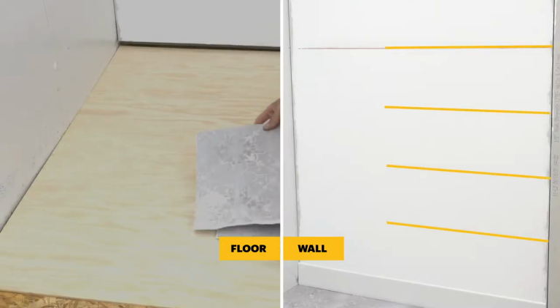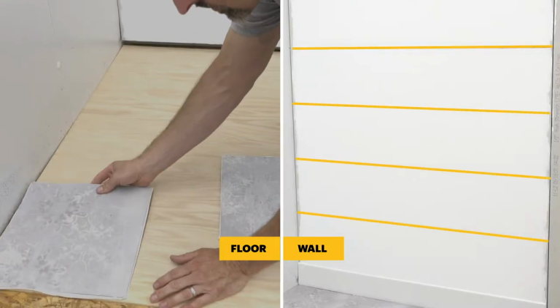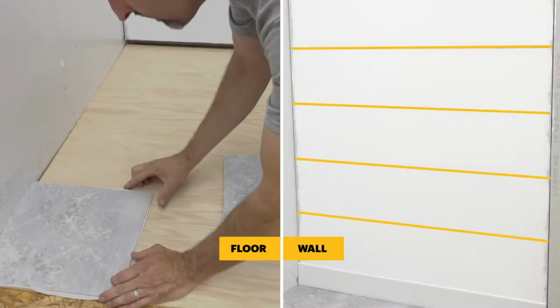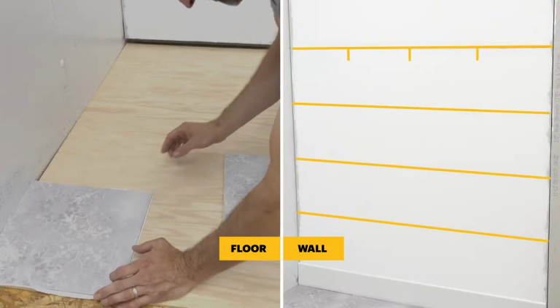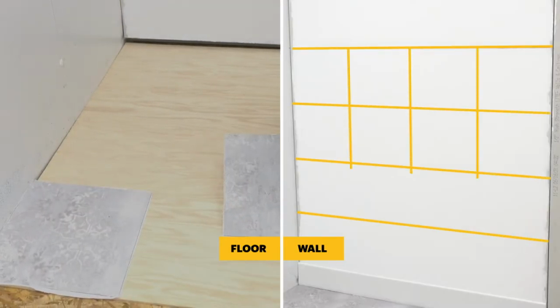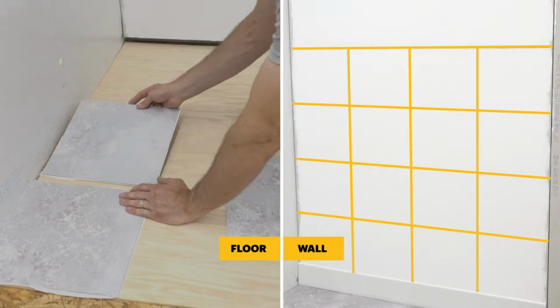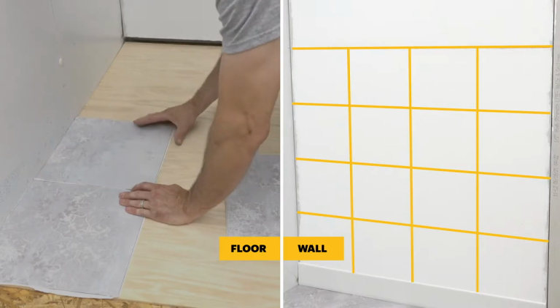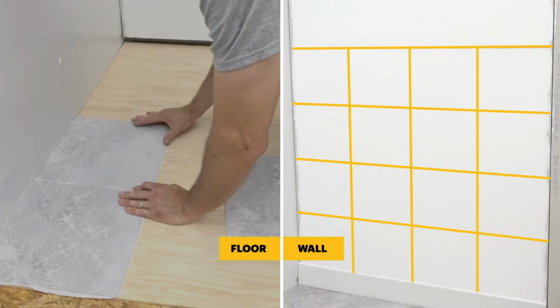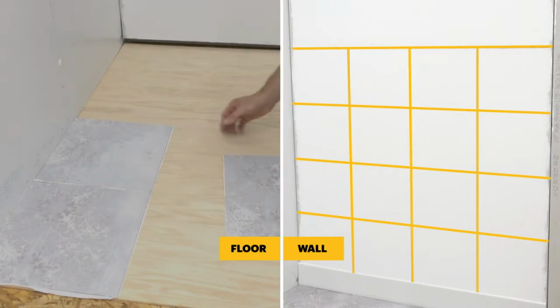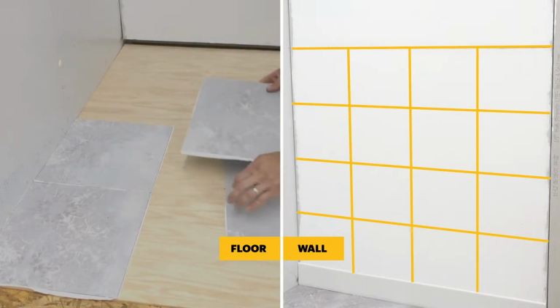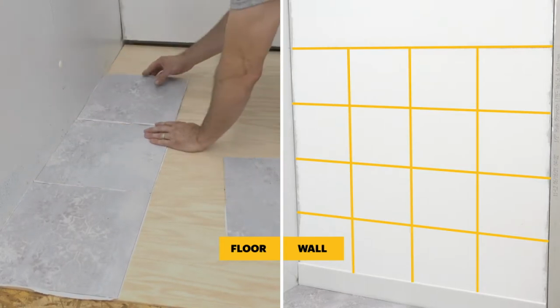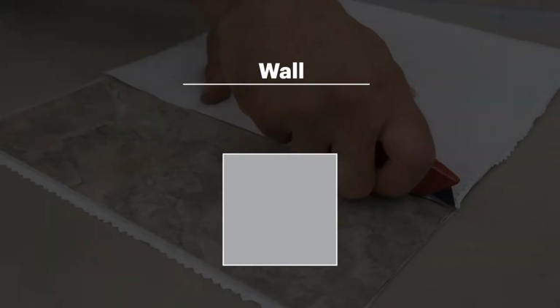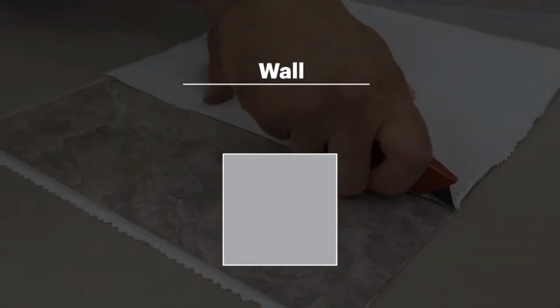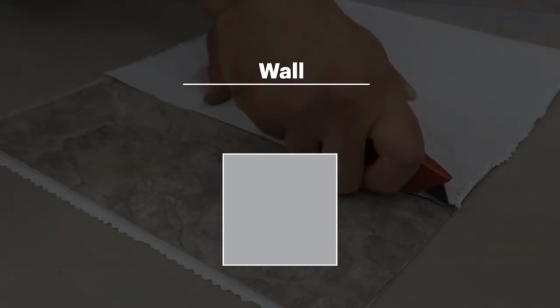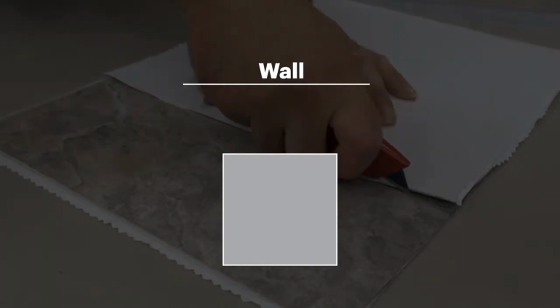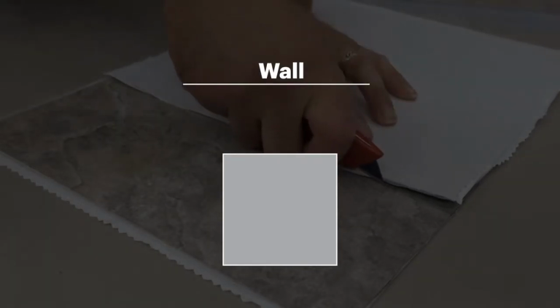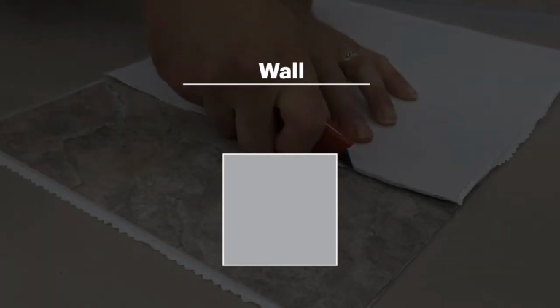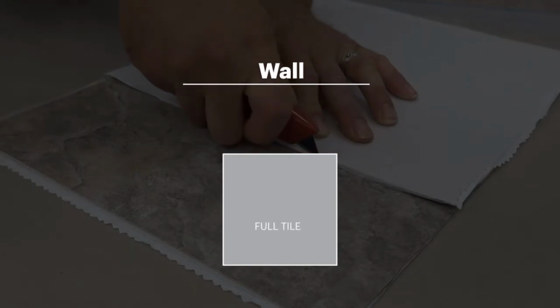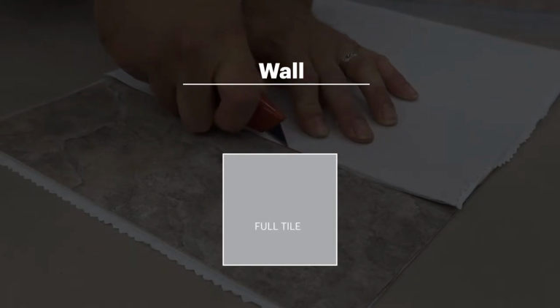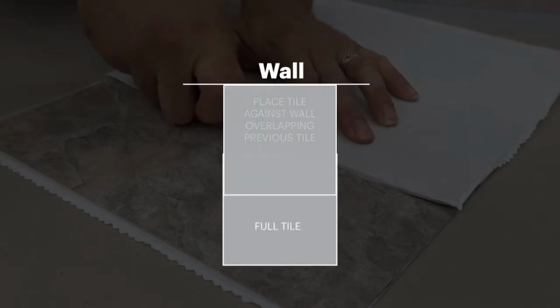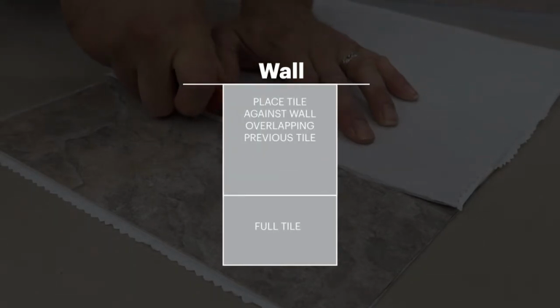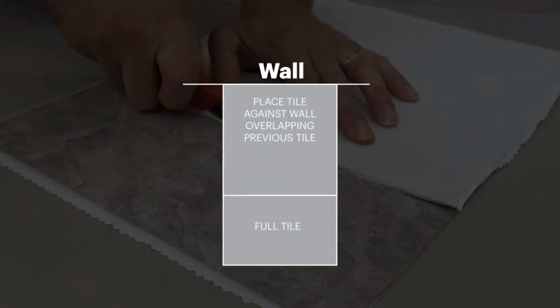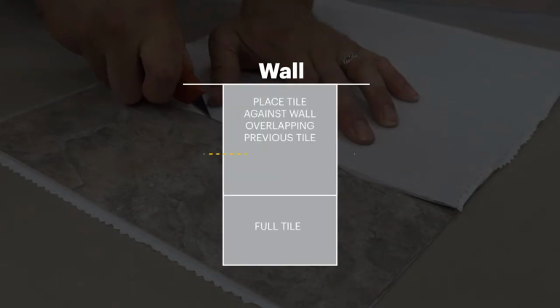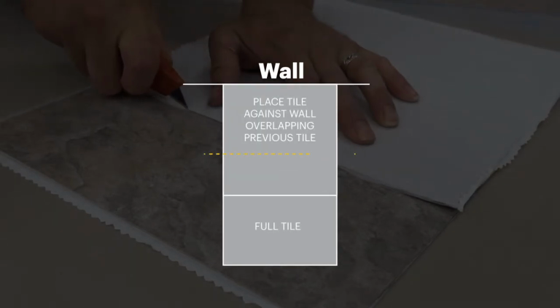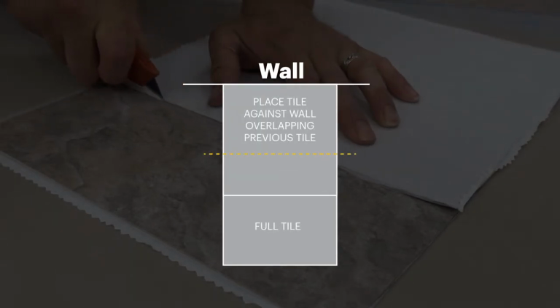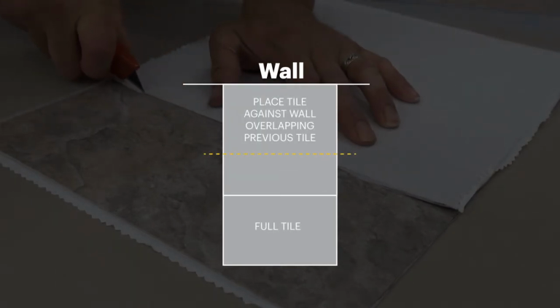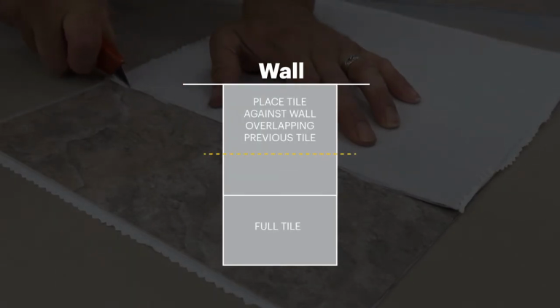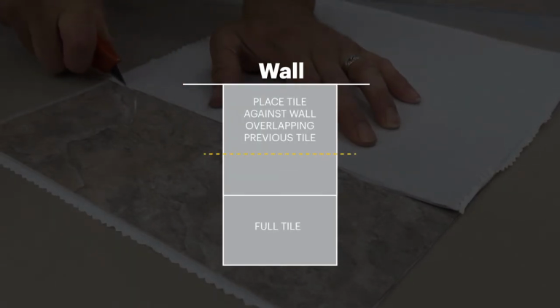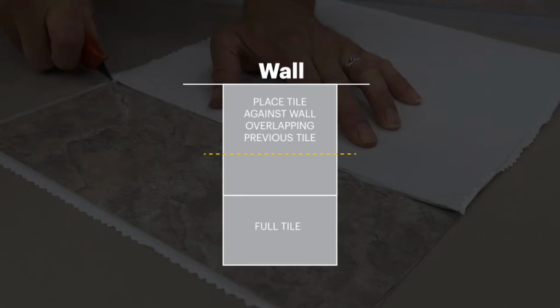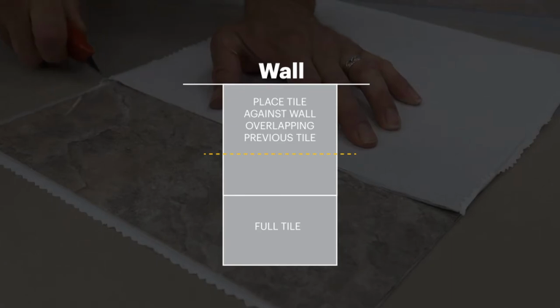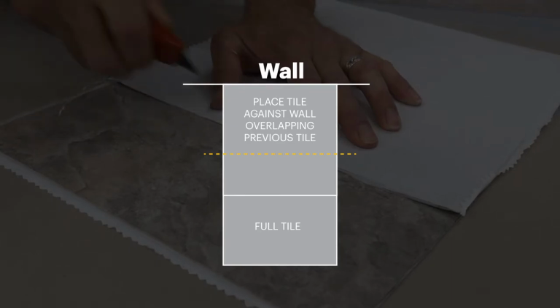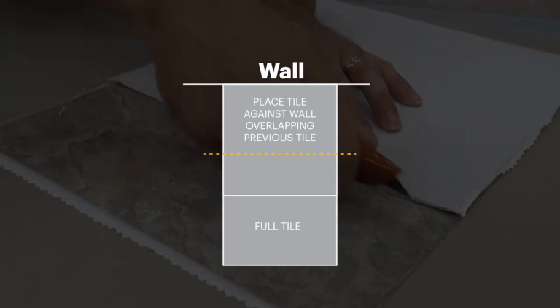Perform a dry run with your tiles before removing the release paper. To make a straight cut, follow this diagram: place tile against wall, draw a line where tile overlaps, and cut using a straight edge and a utility knife.